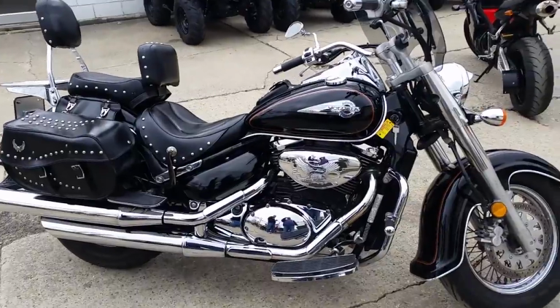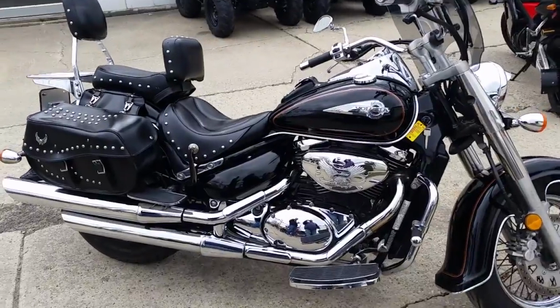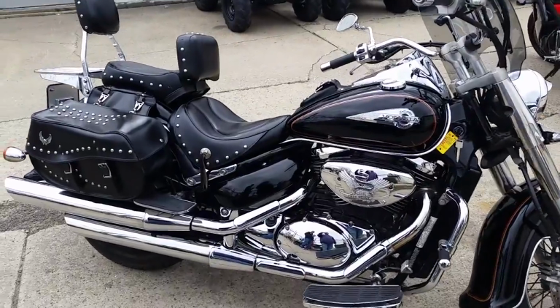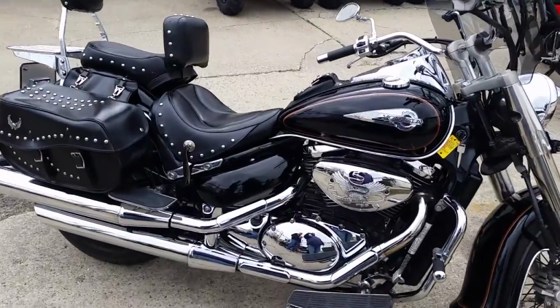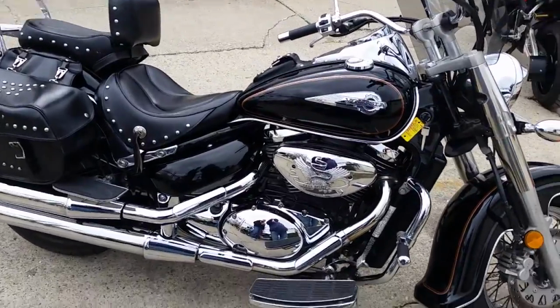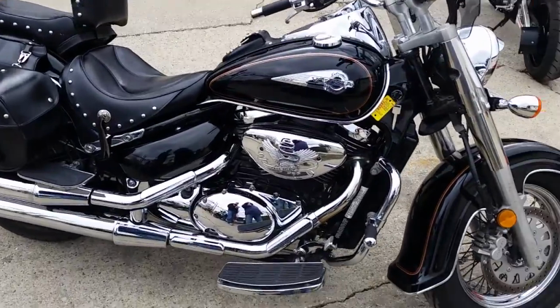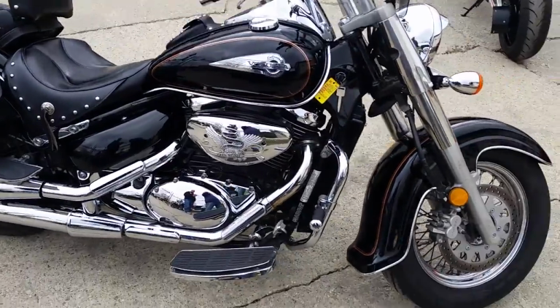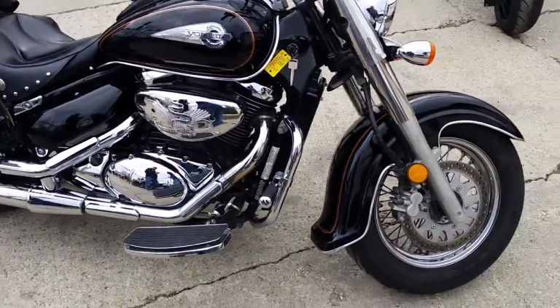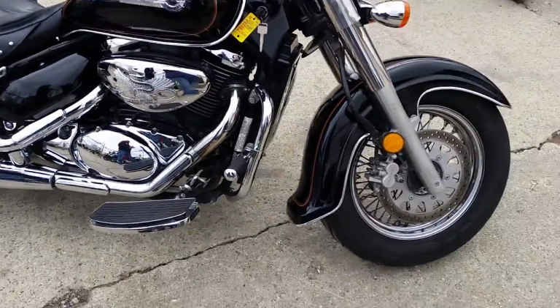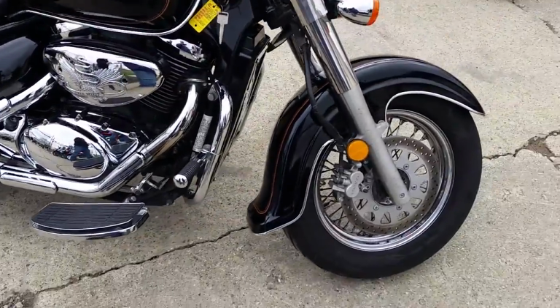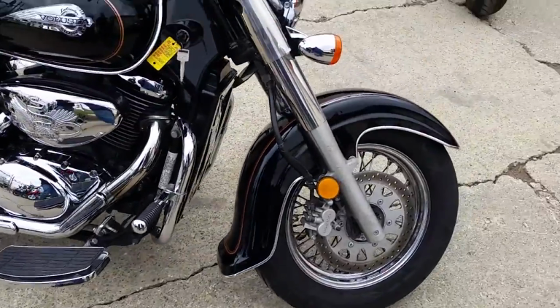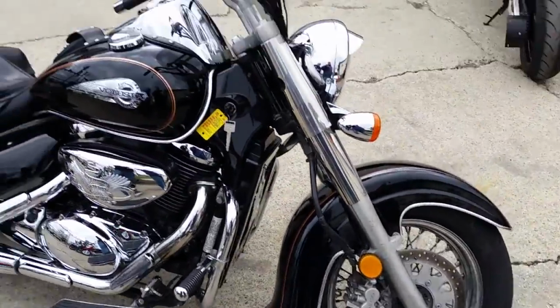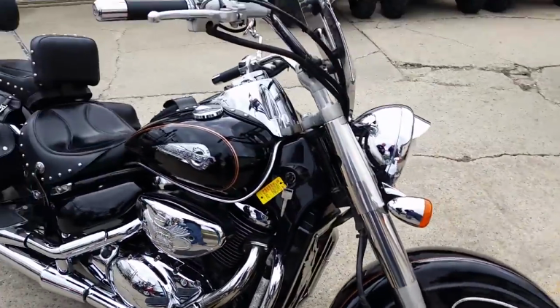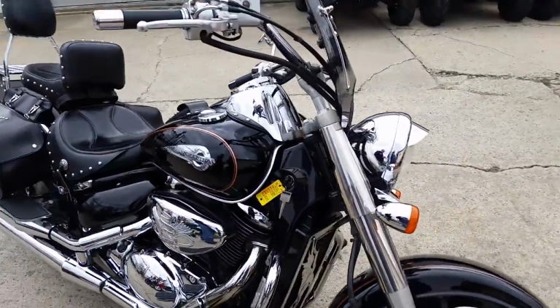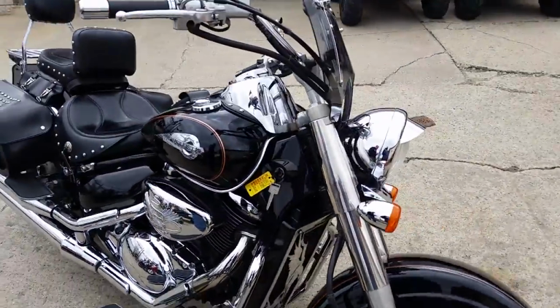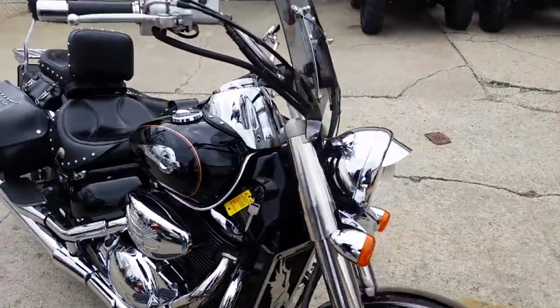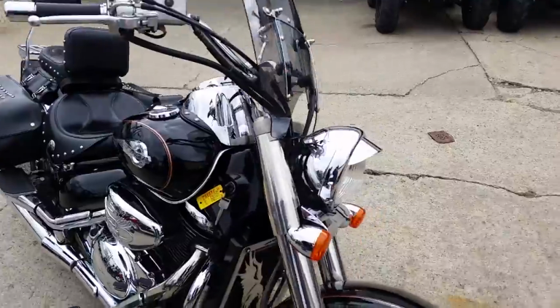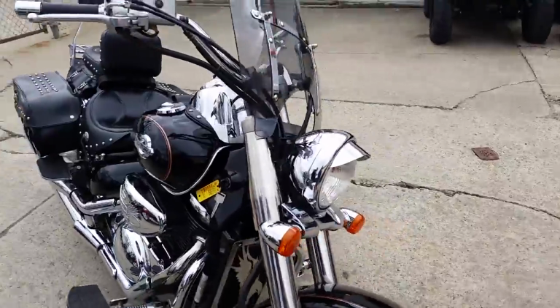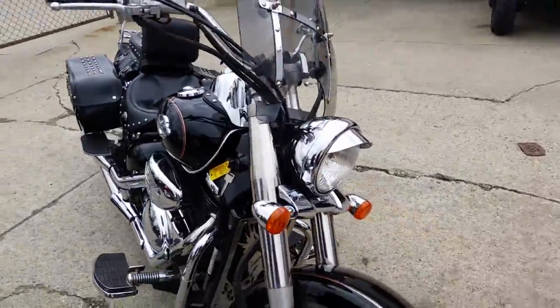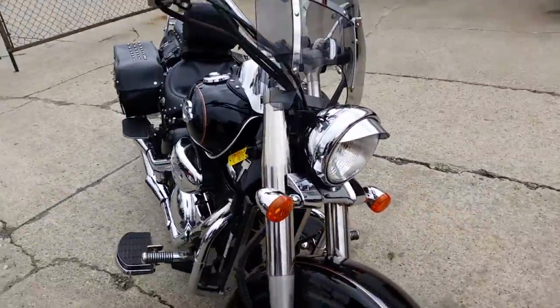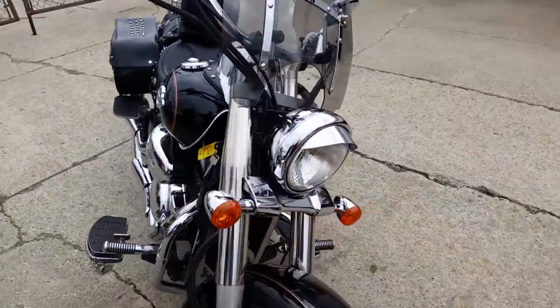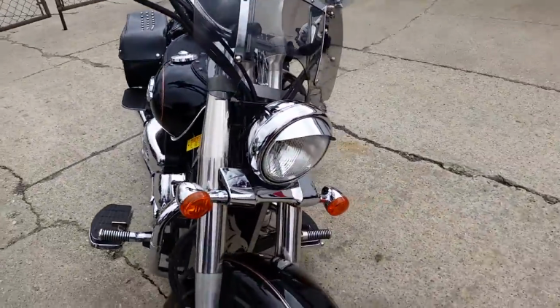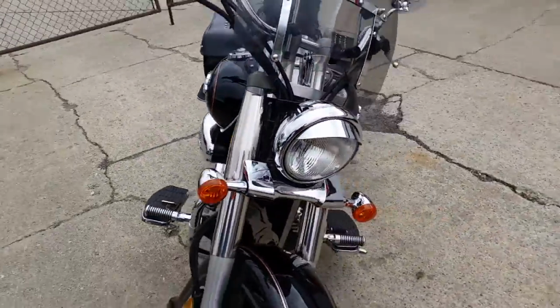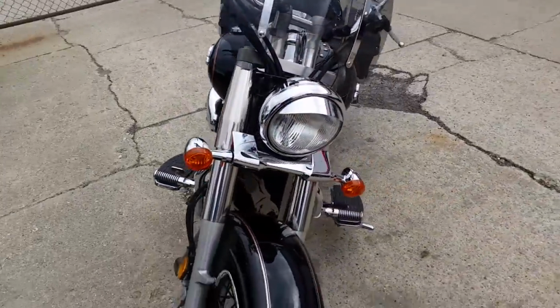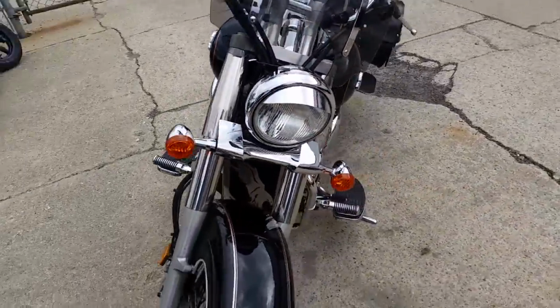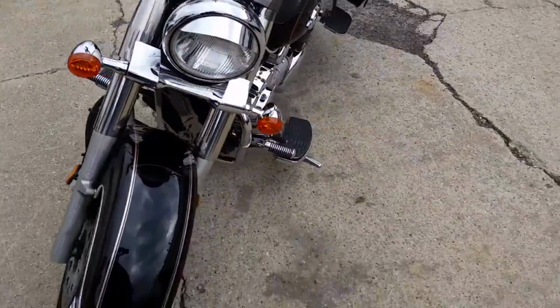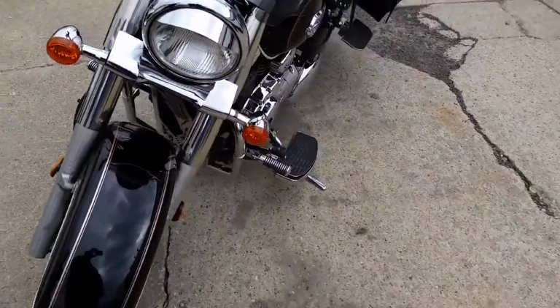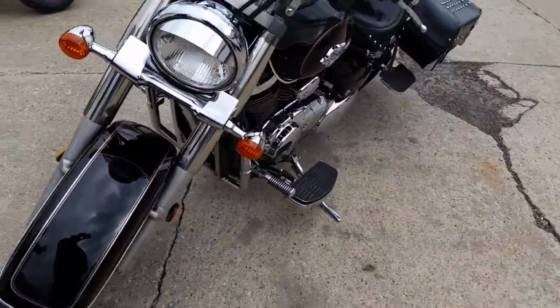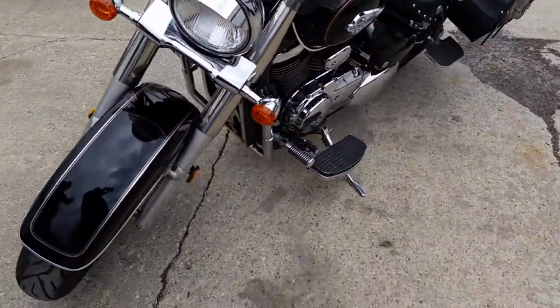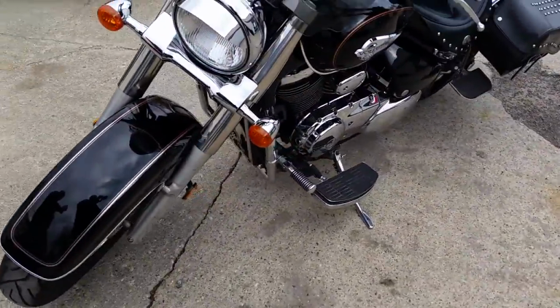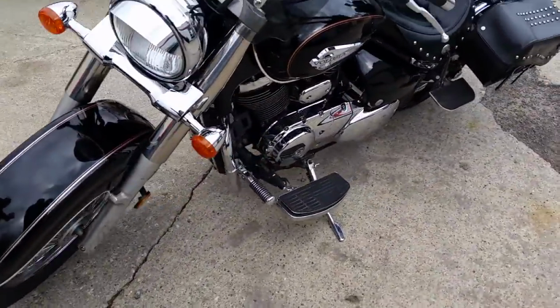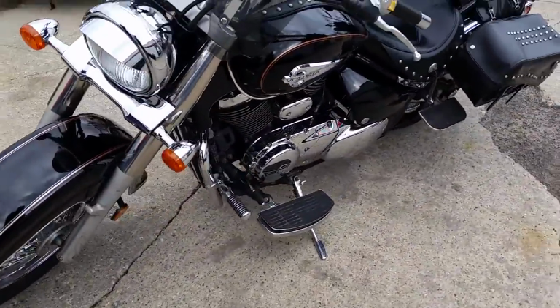Hey guys, anybody looking for a great touring bike, we got it here at Approval Powersports. It's a 2004 Suzuki Volusia VL800. We got this thing priced to move for $2,700.